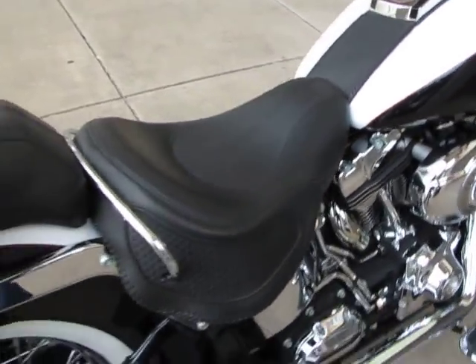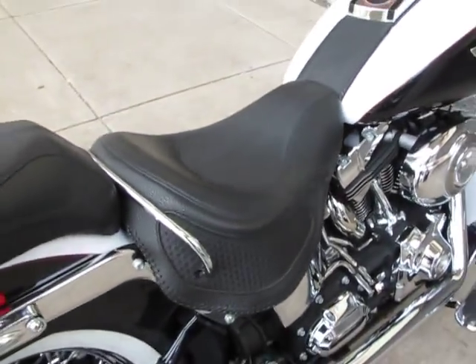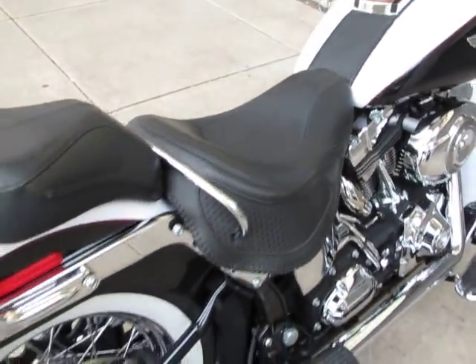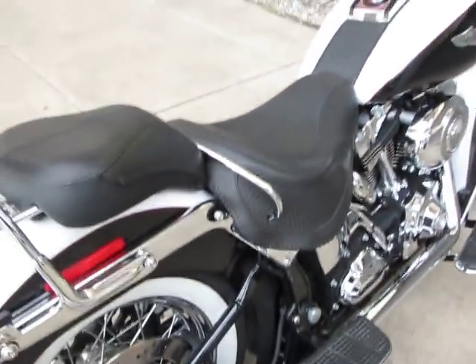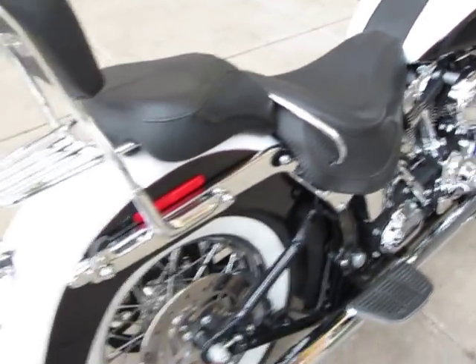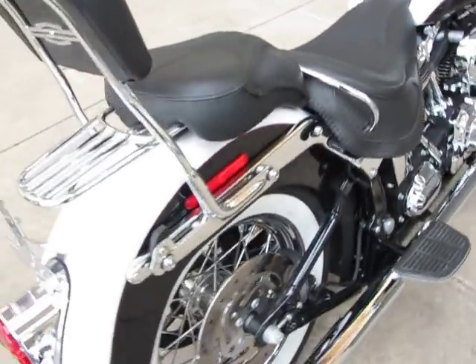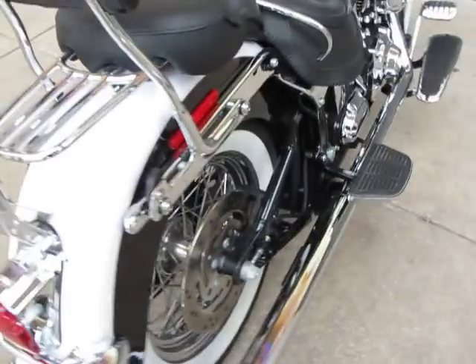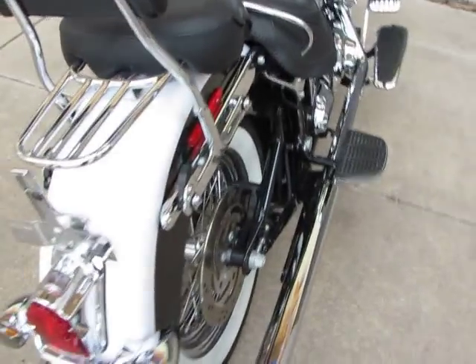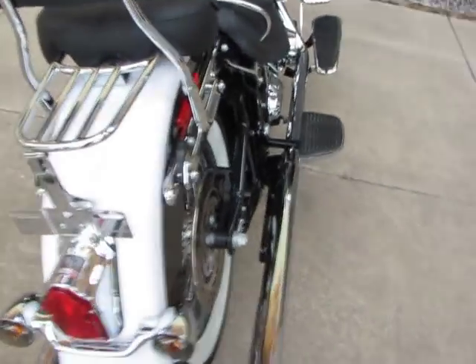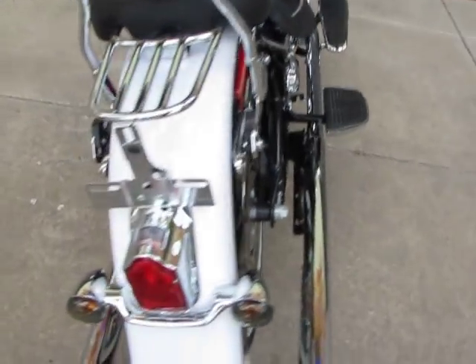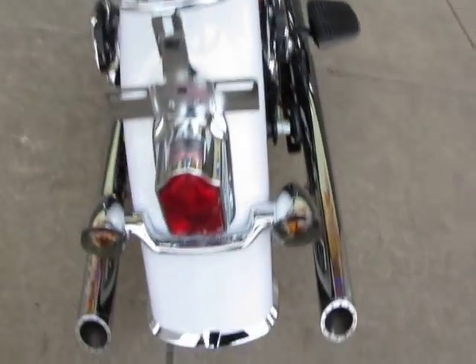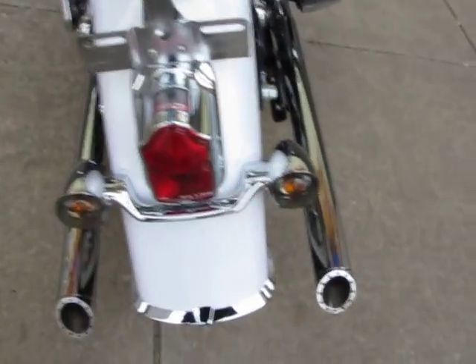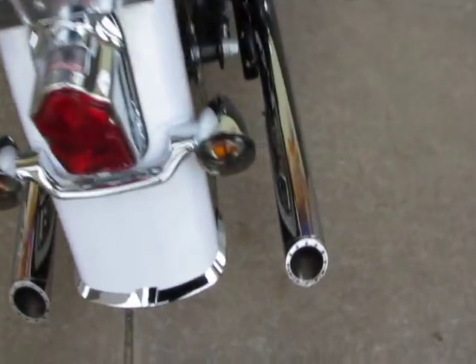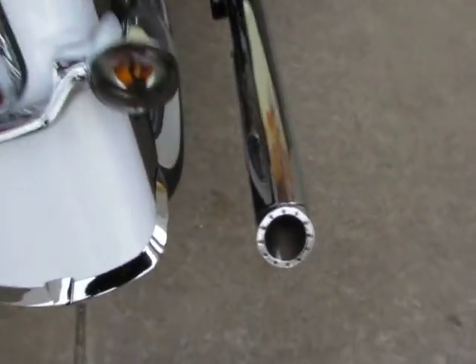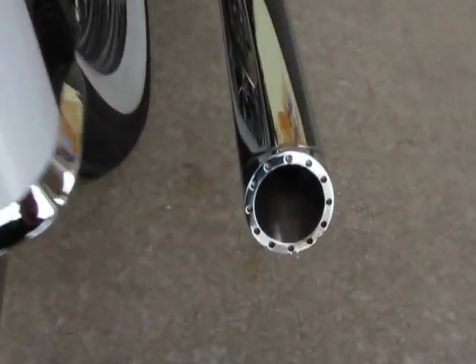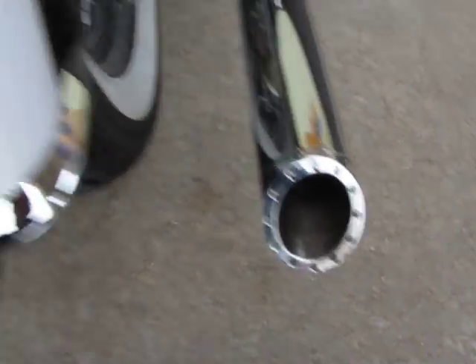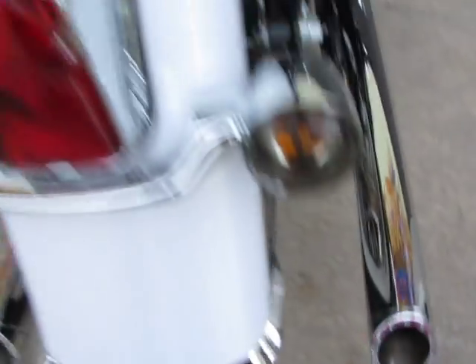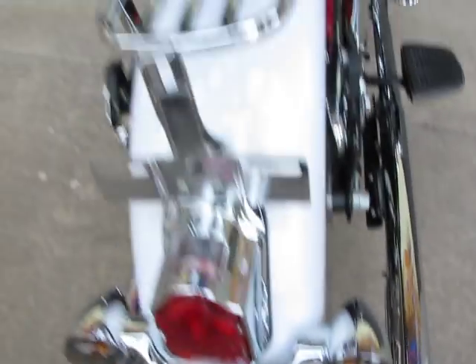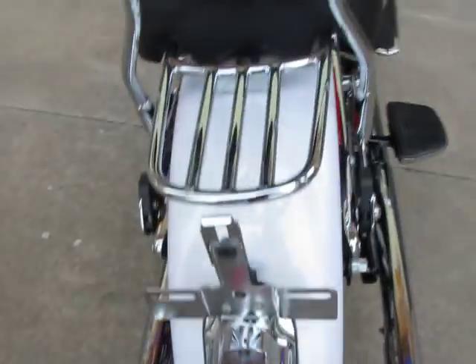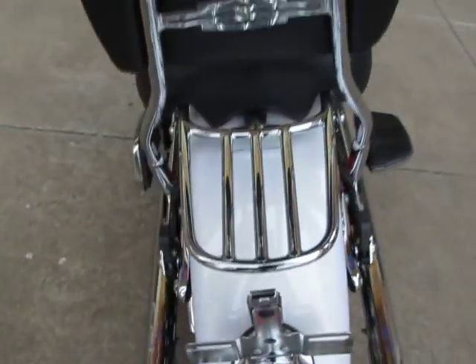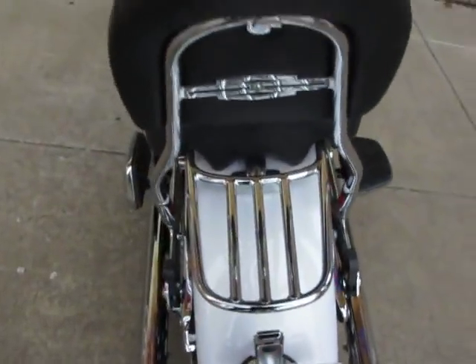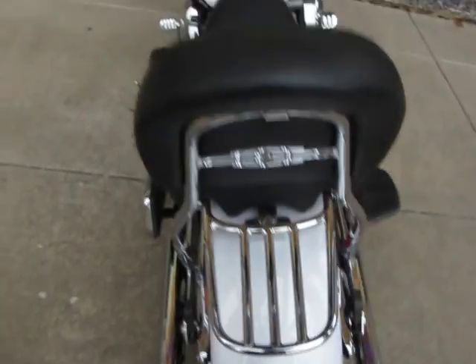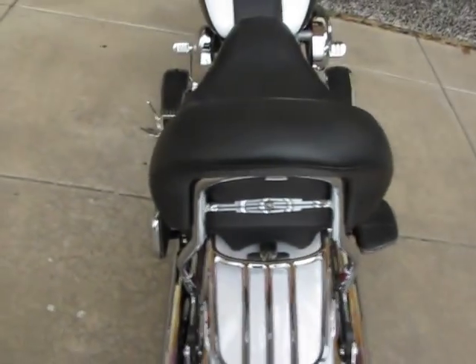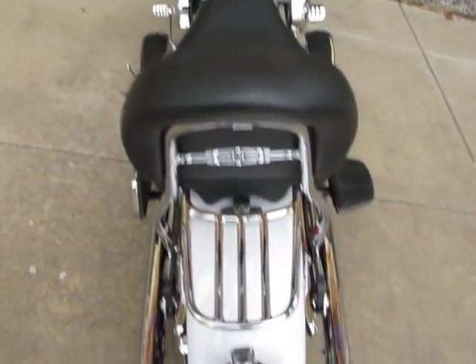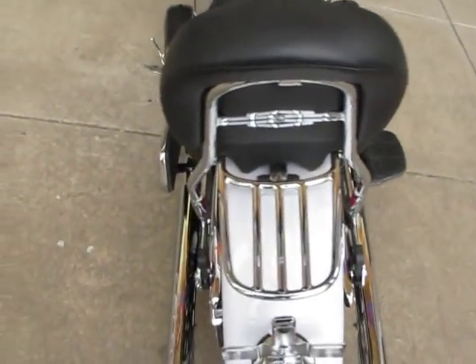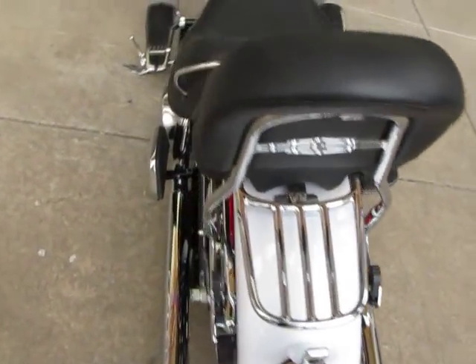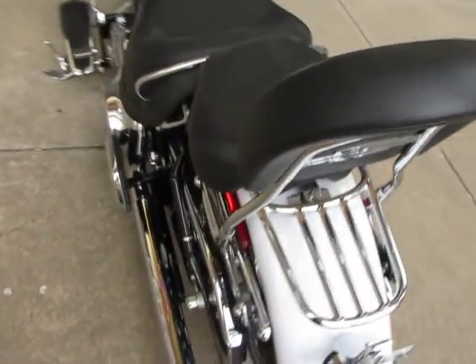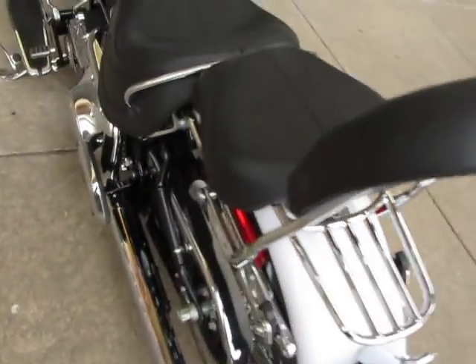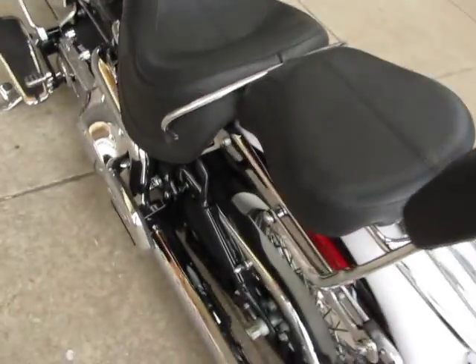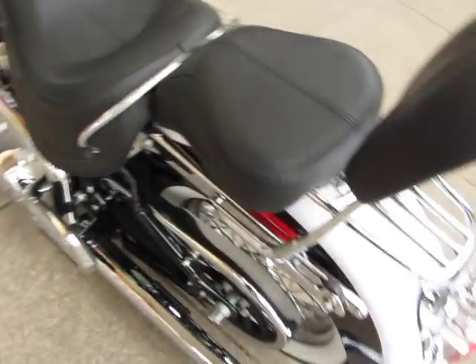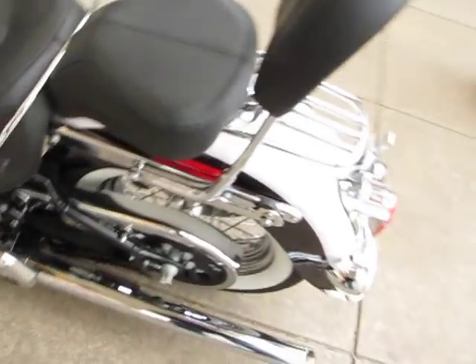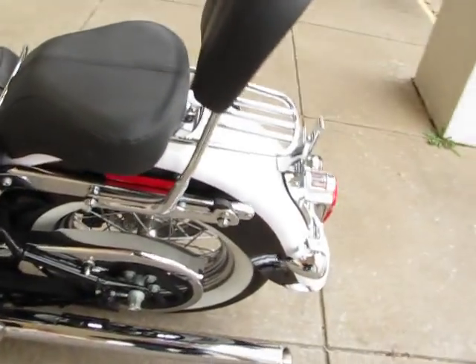I'll start it here in a minute and let you hear it run. It's got the billet end caps, detachable backrest, and a luggage rack. This bike's perfect.